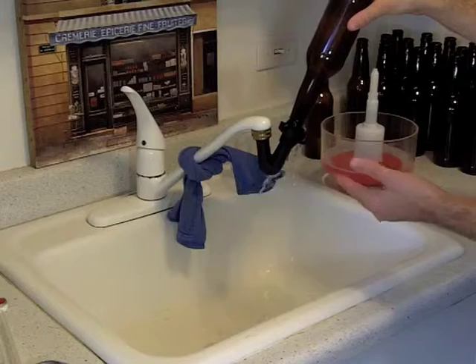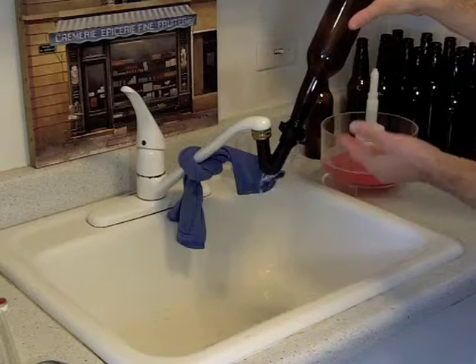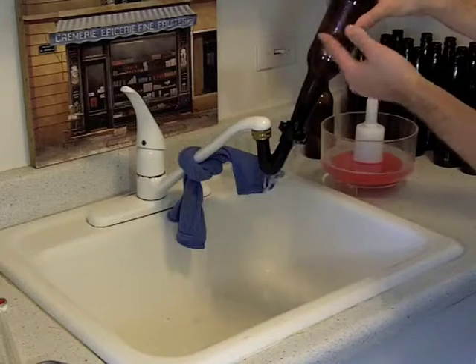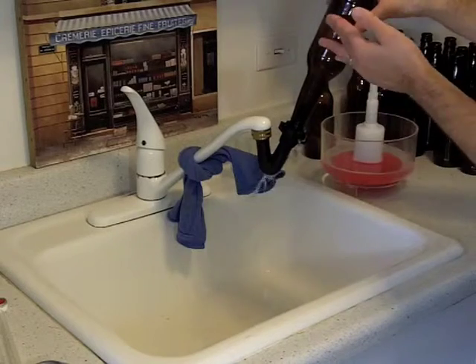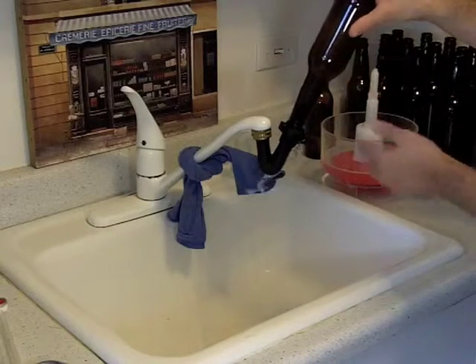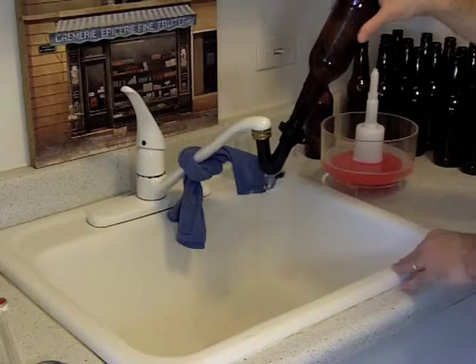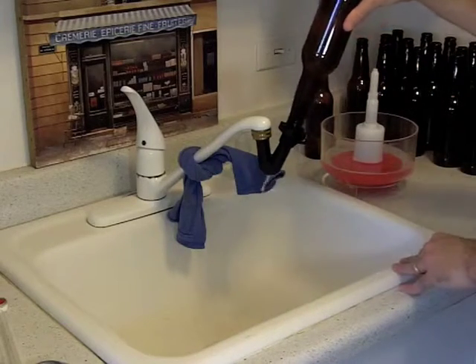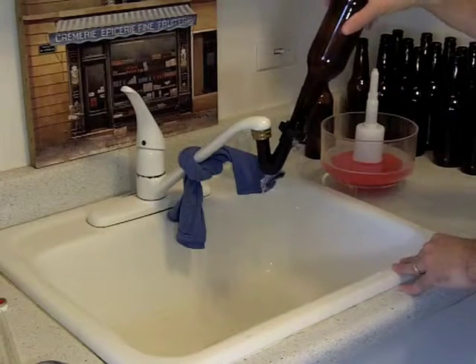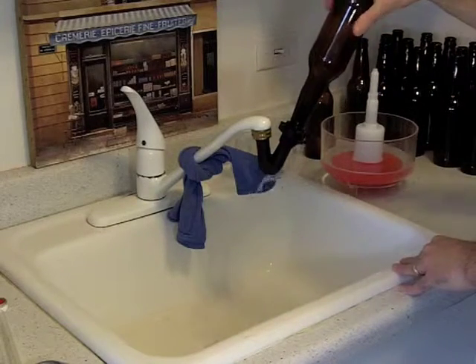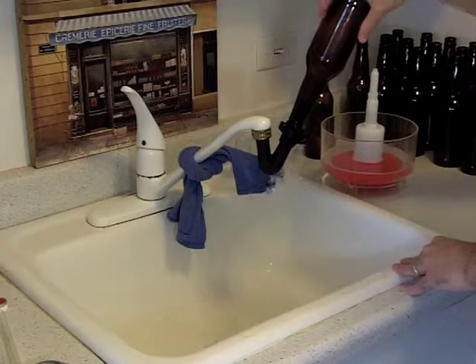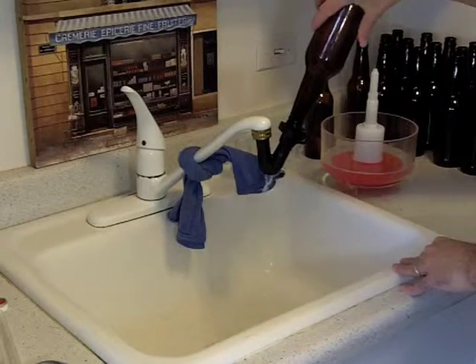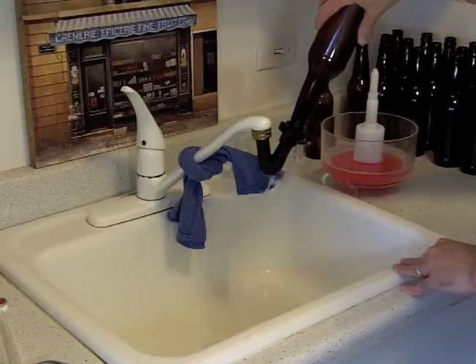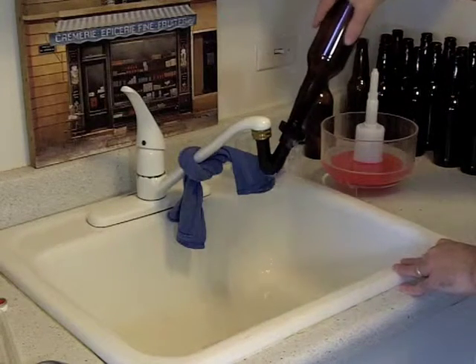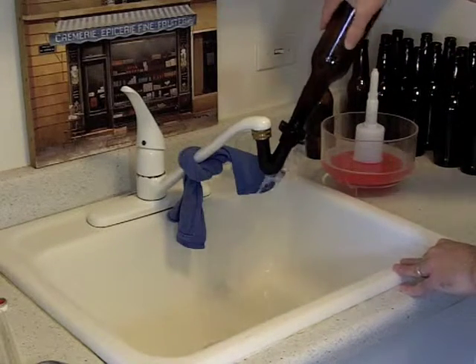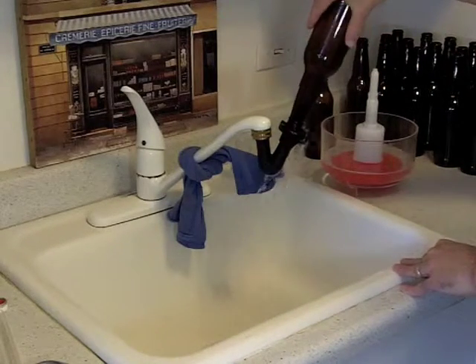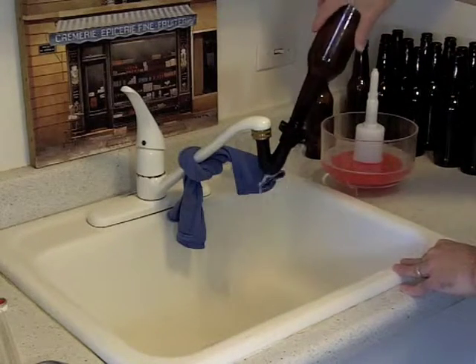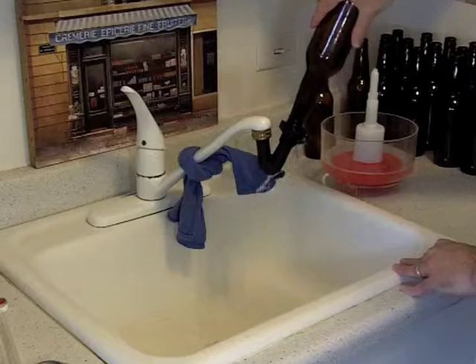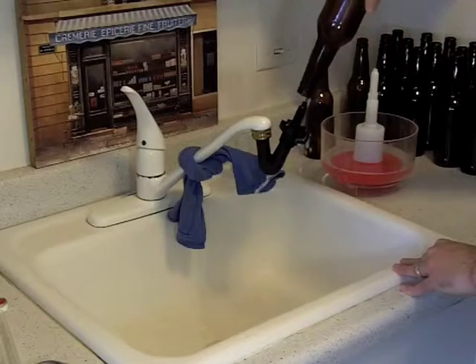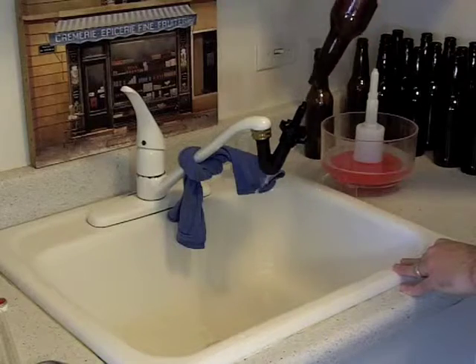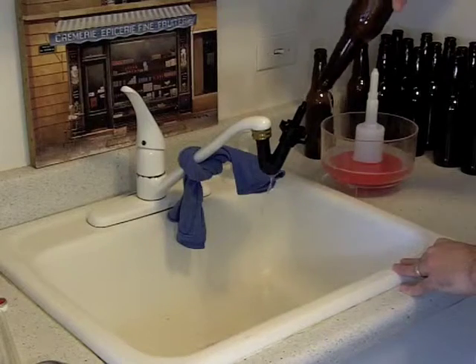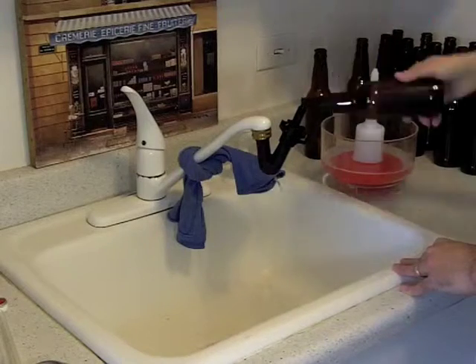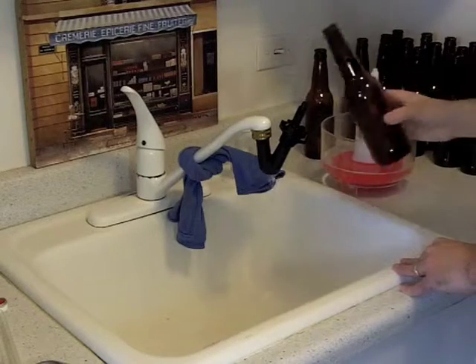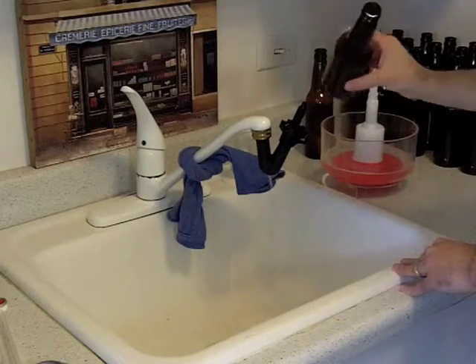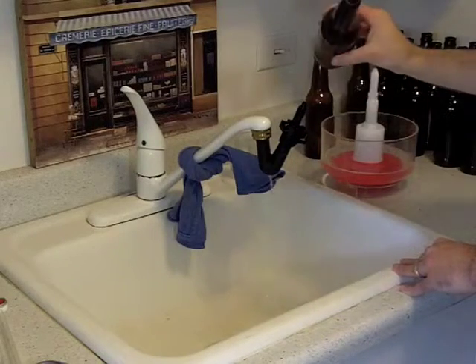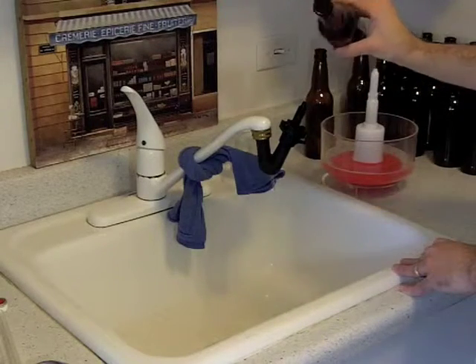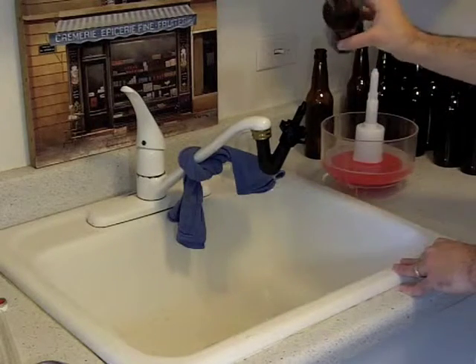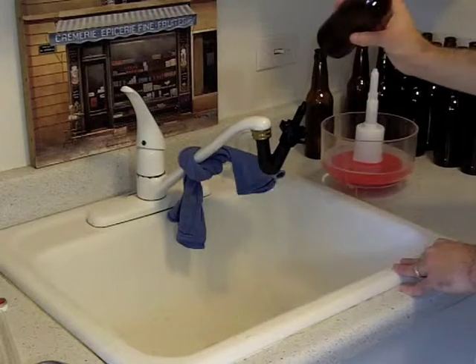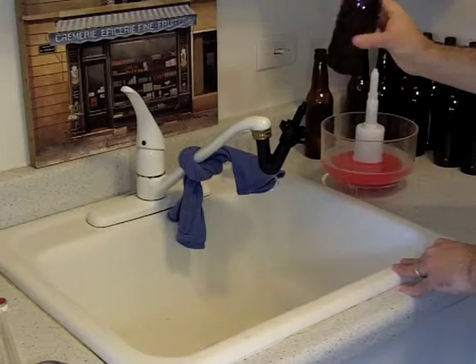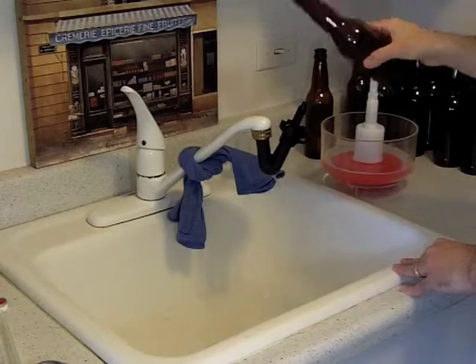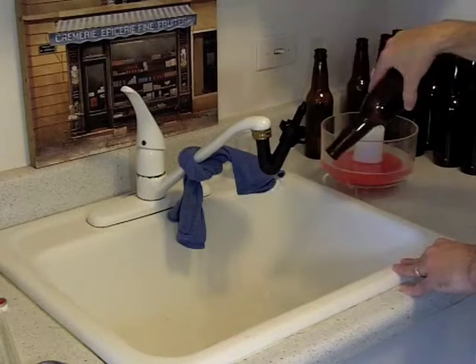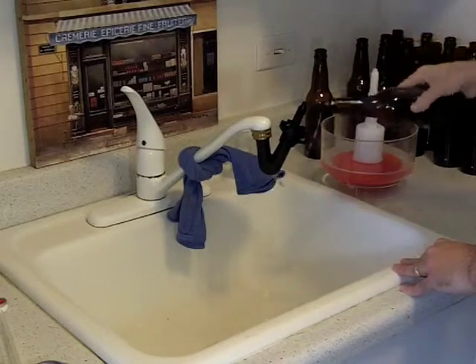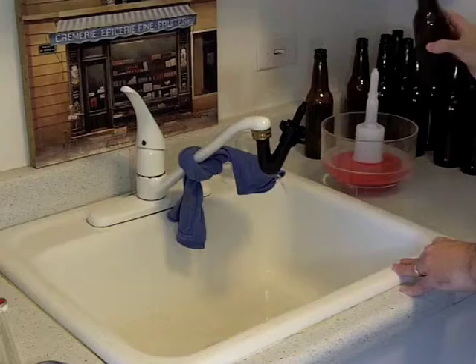It's also a good idea to rinse off the outsides of your bottles, especially to get off any dust or any sugary residues or anything sticky on there, so it looks nice and clear.